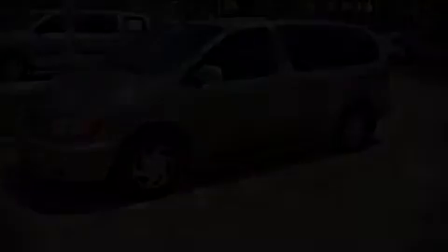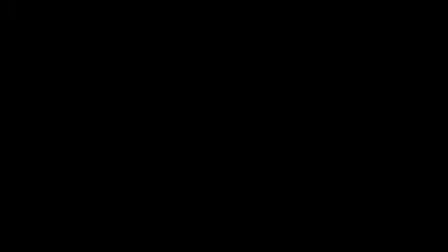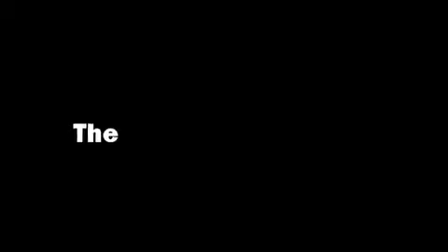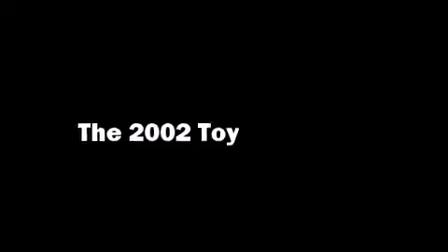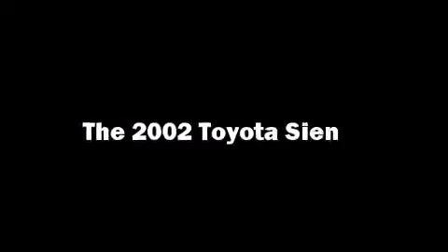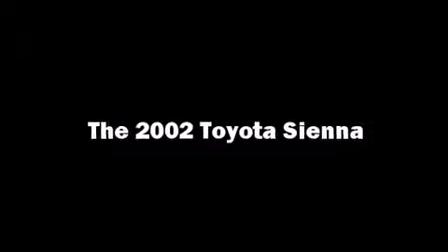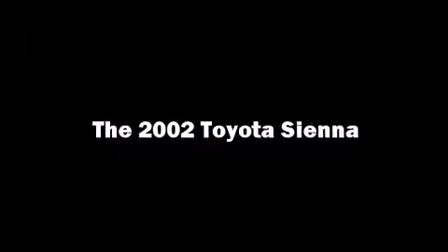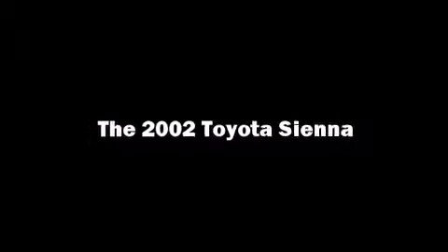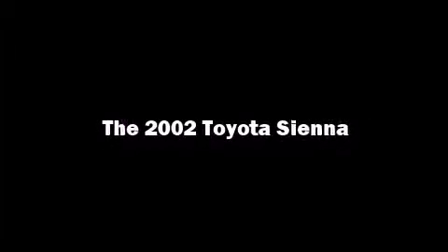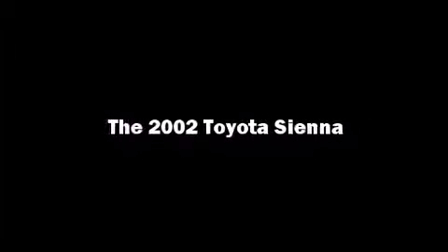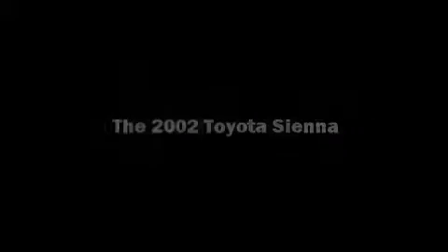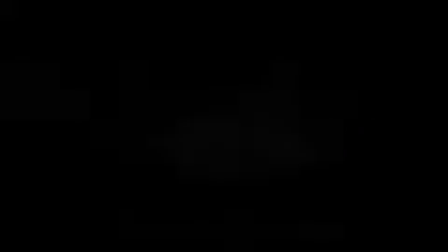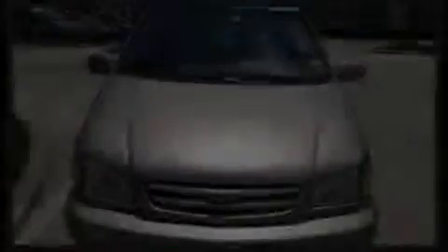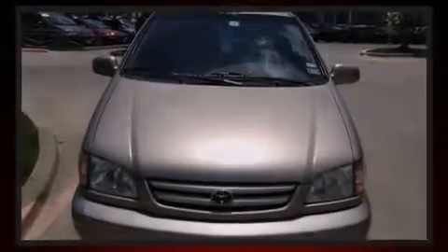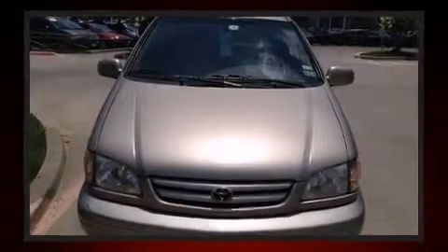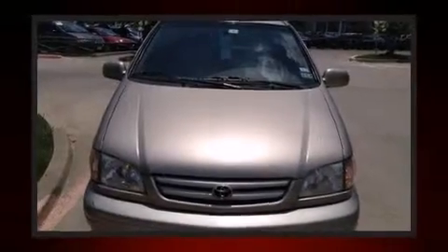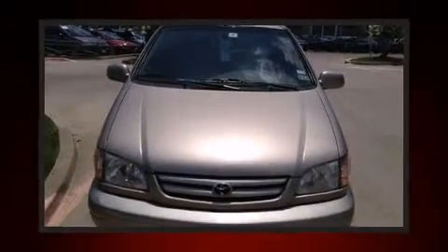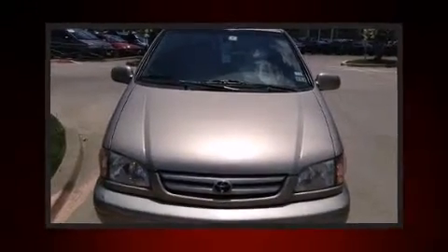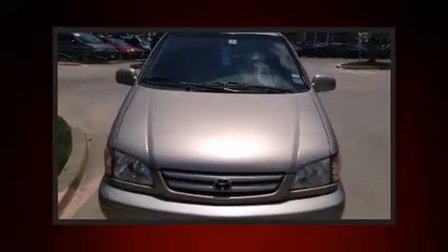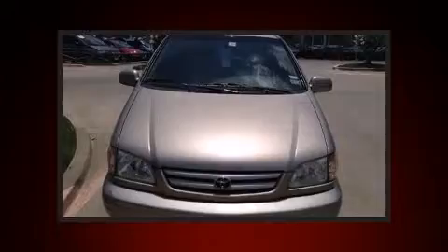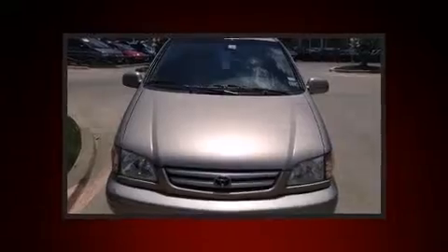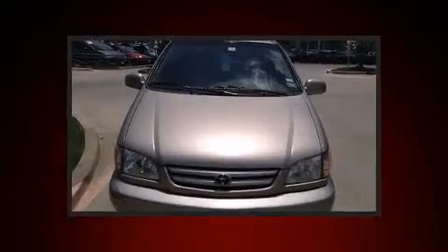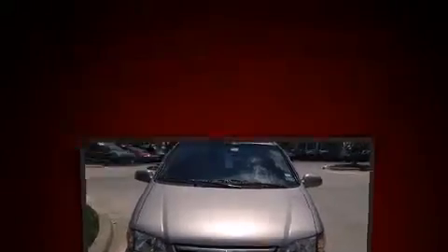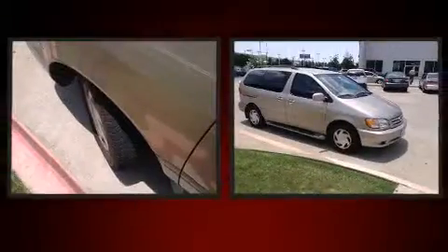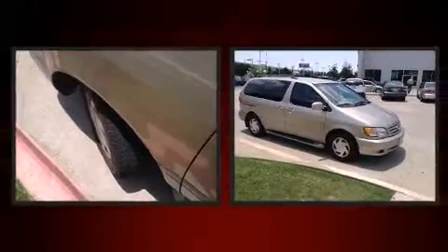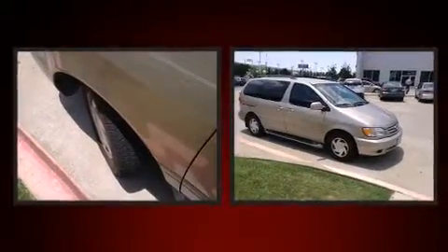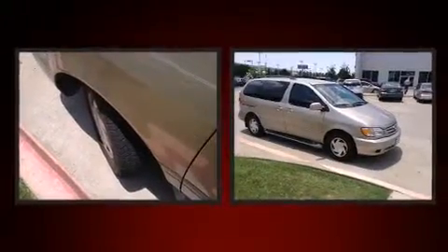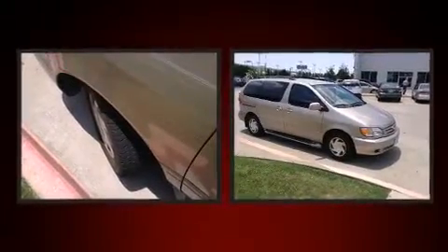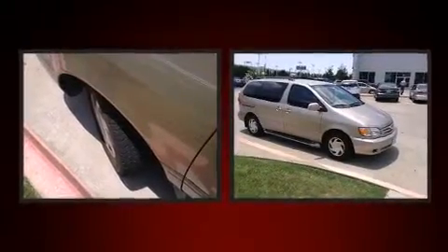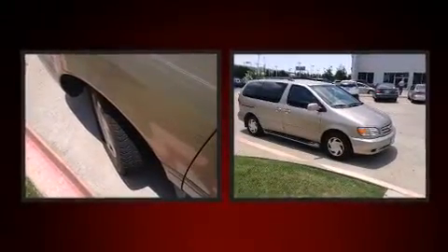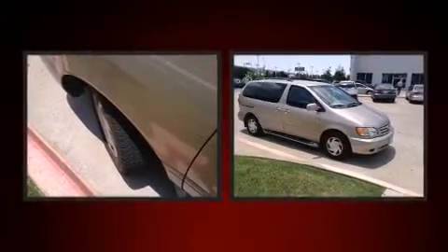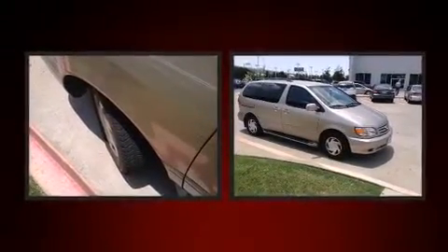Here's a great deal on a 2002 Toyota Sienna. It features a front-wheel drive platform, an automatic transmission, and a three-liter six-cylinder engine.